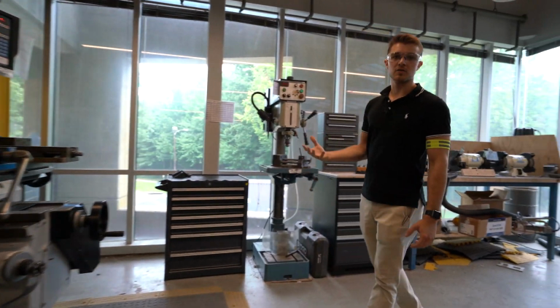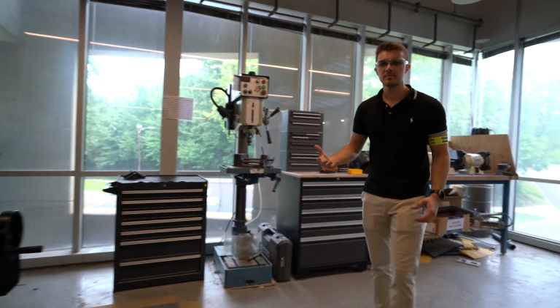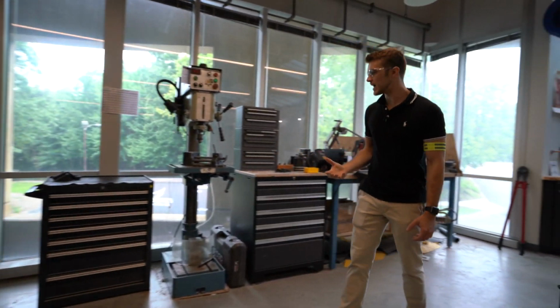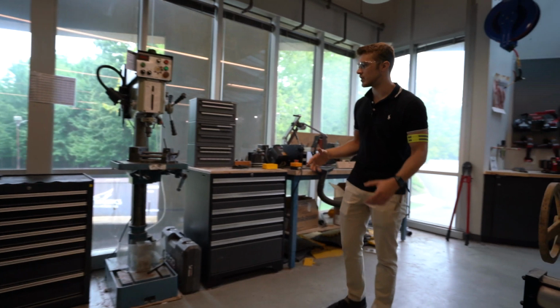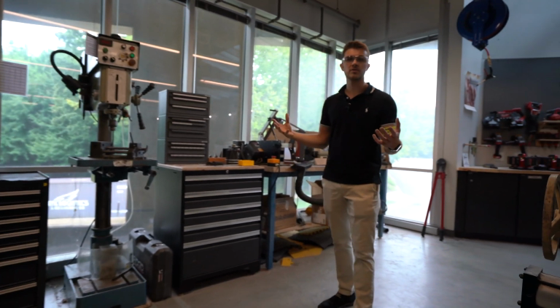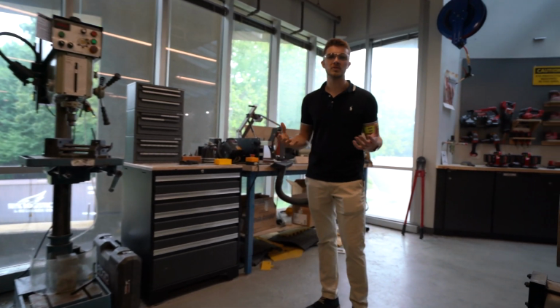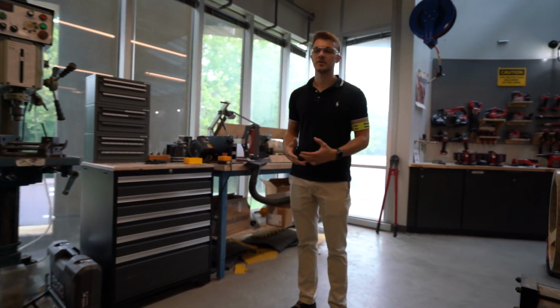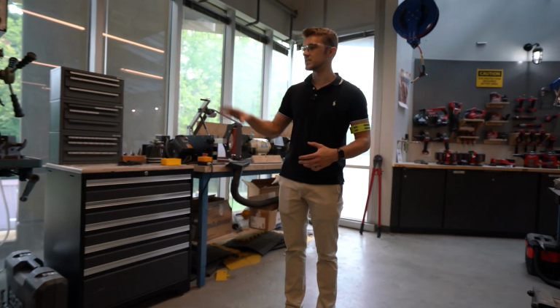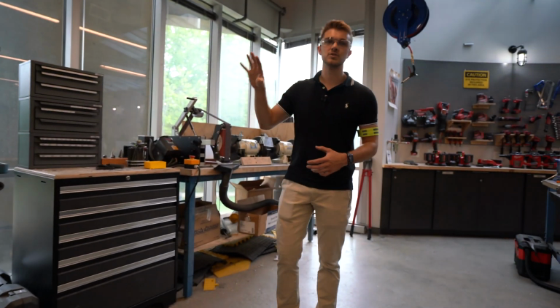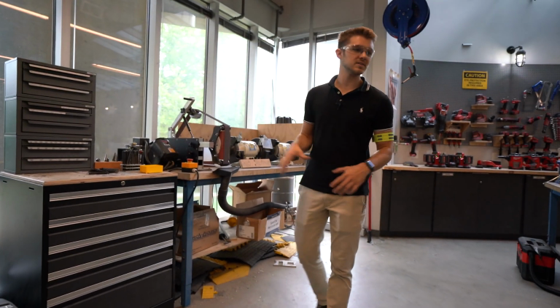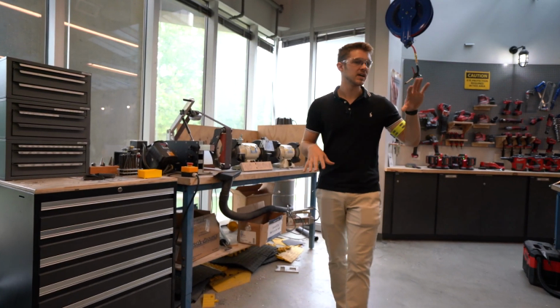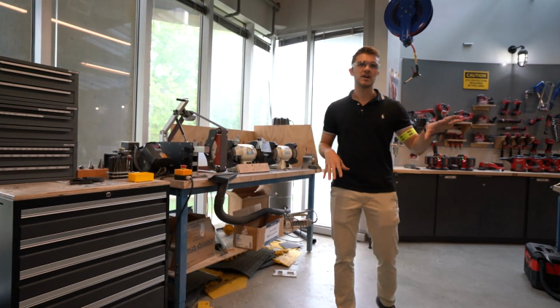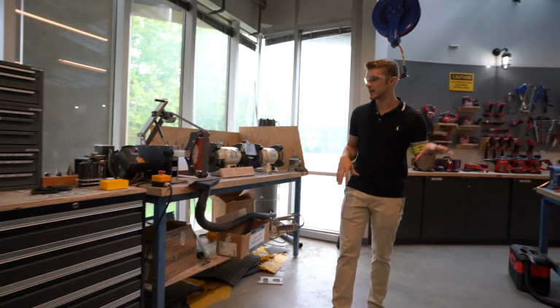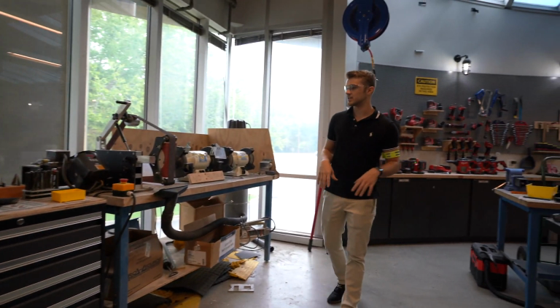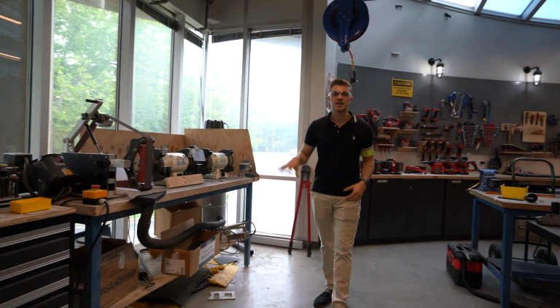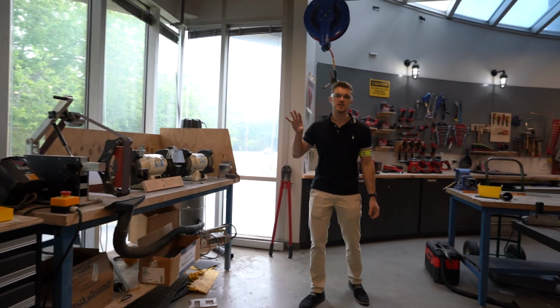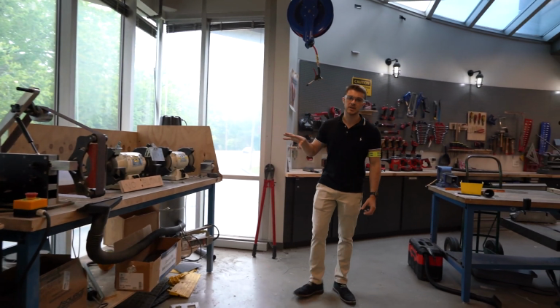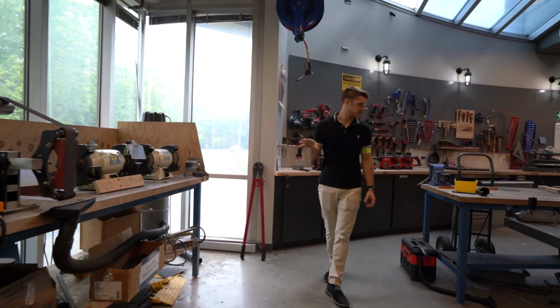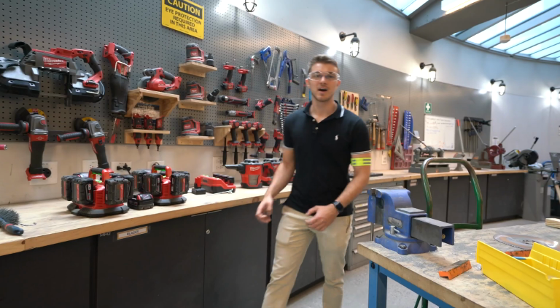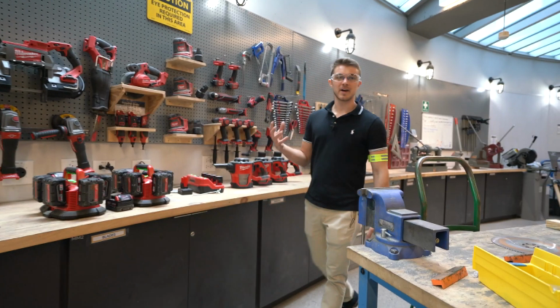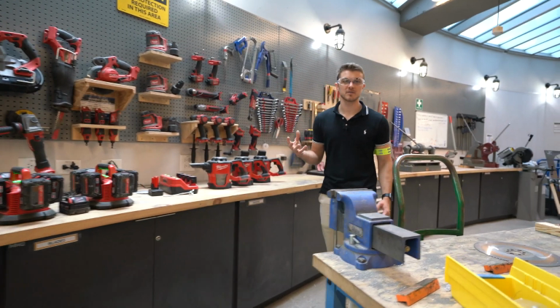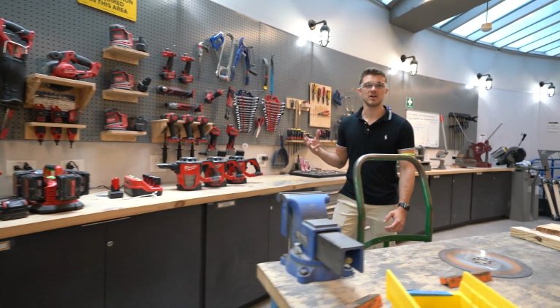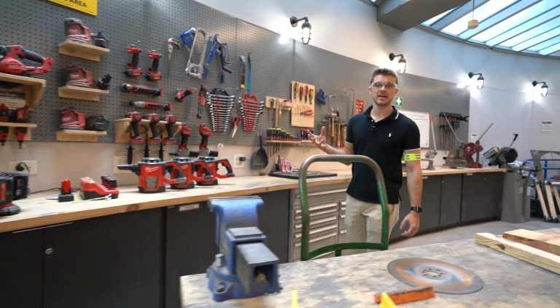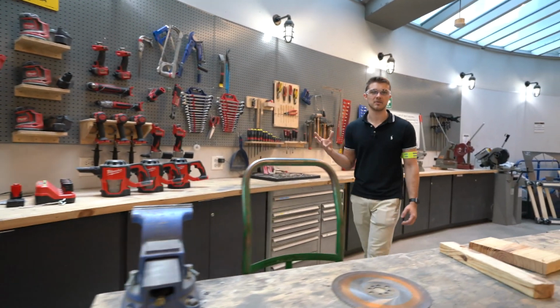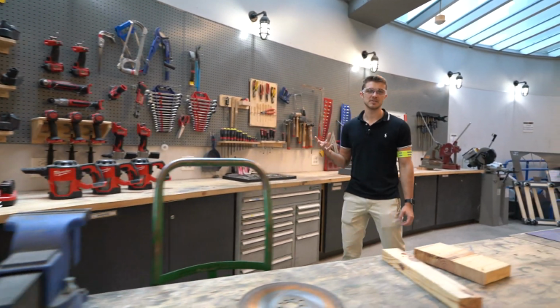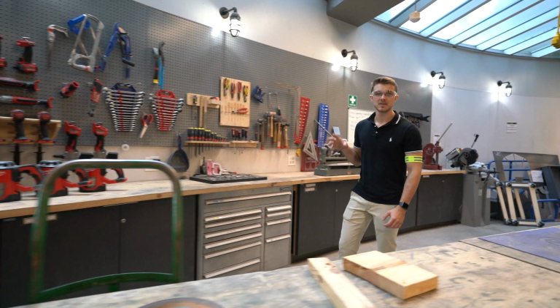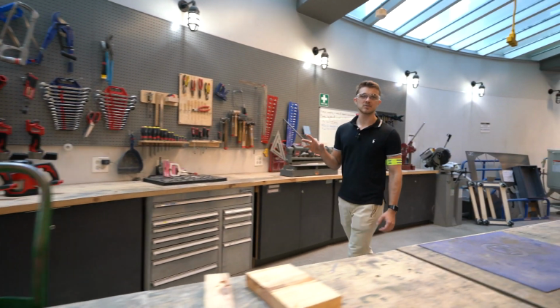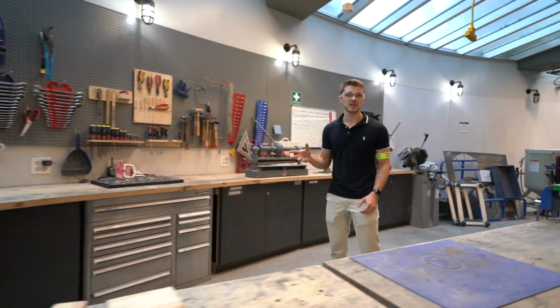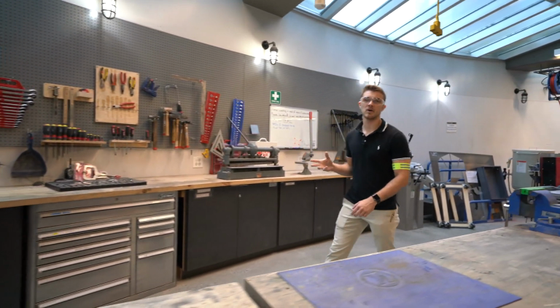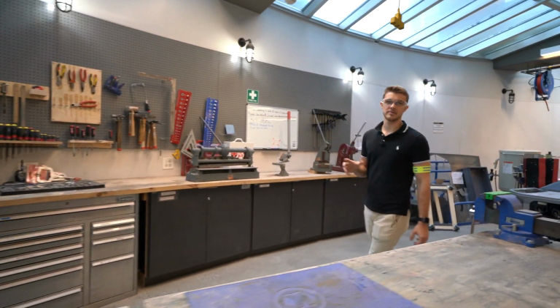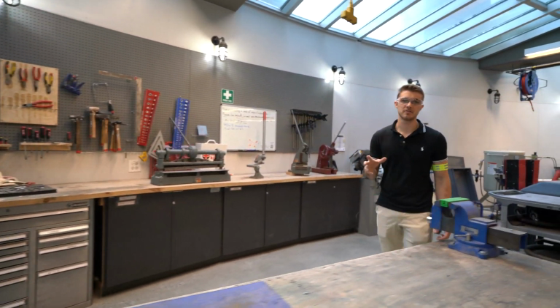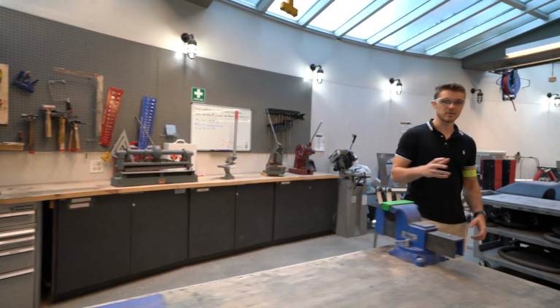Over here, we have our general purpose metalworking tools, such as drill presses, a variety of different band saws, as well as belt grinders and such. Along the back wall is where we keep all of our hand and power tools. The power tools are sponsored by Milwaukee, and they've been wonderful to work with.